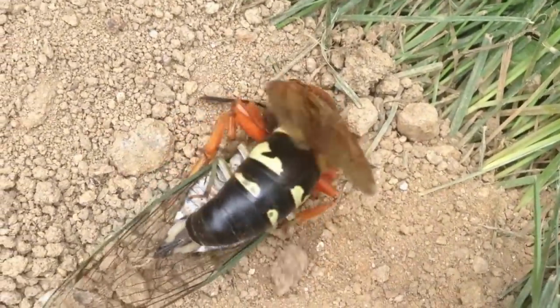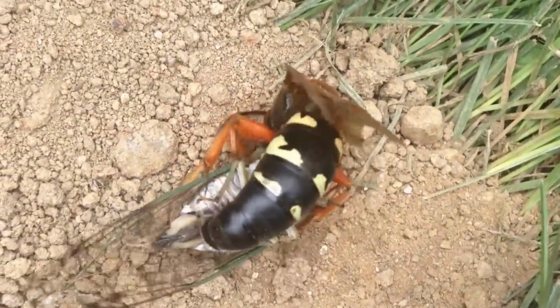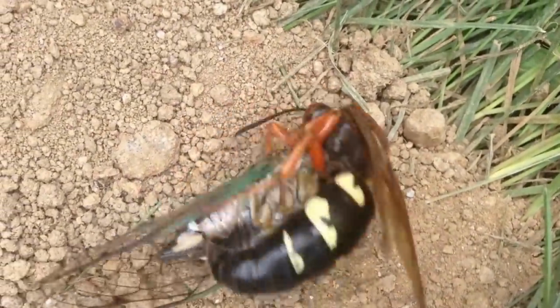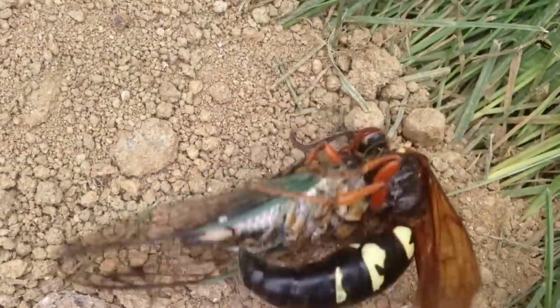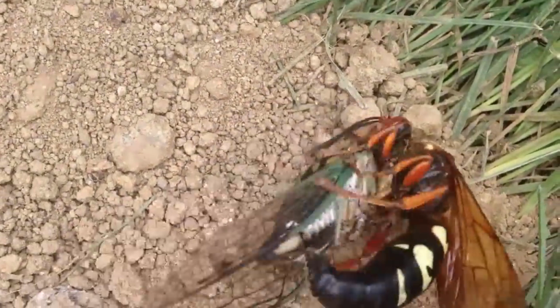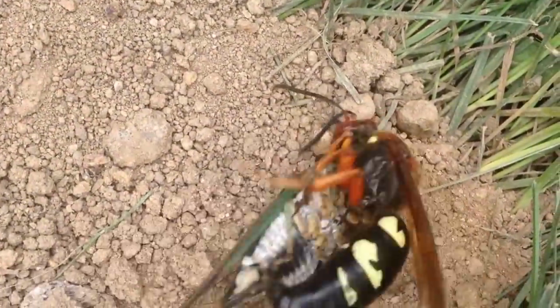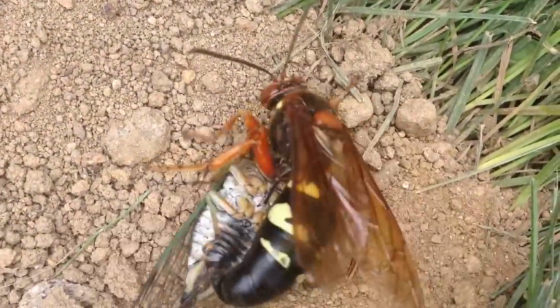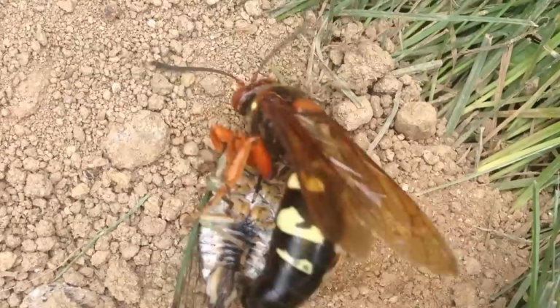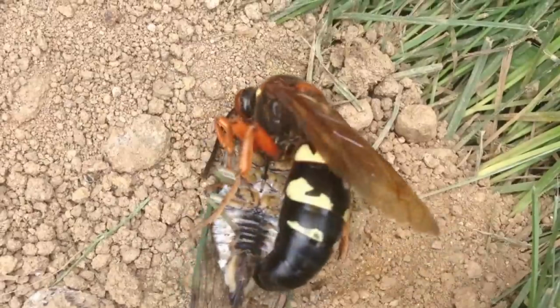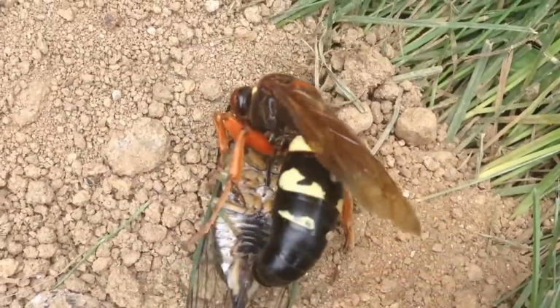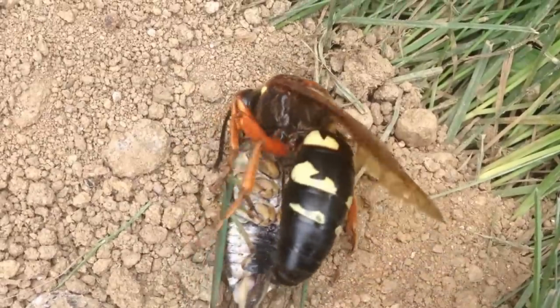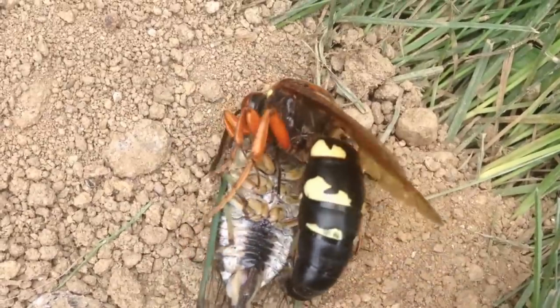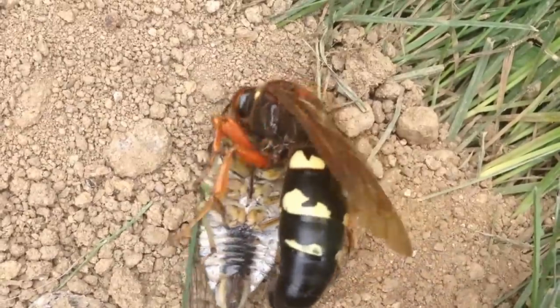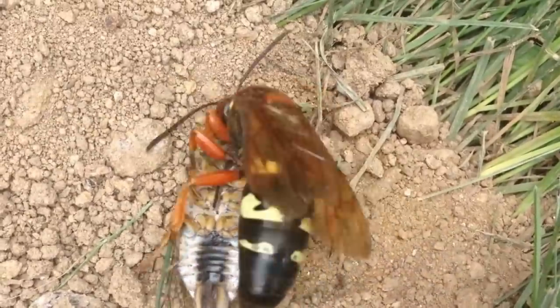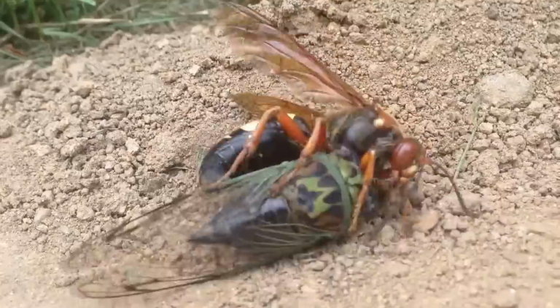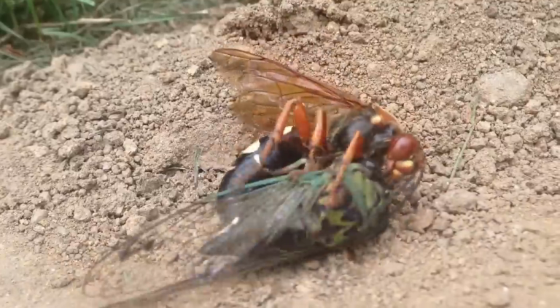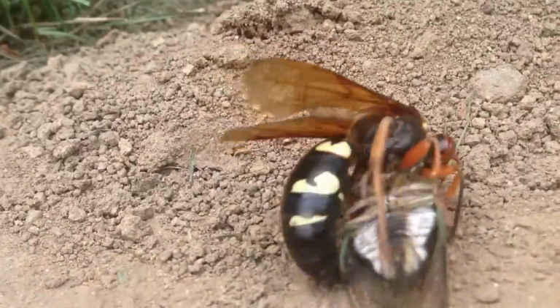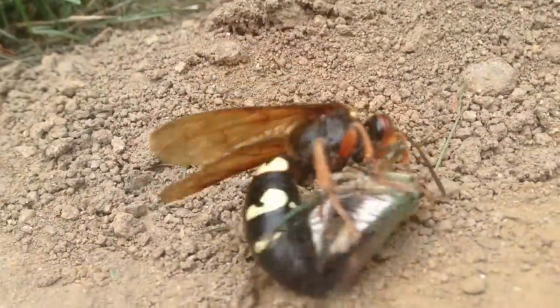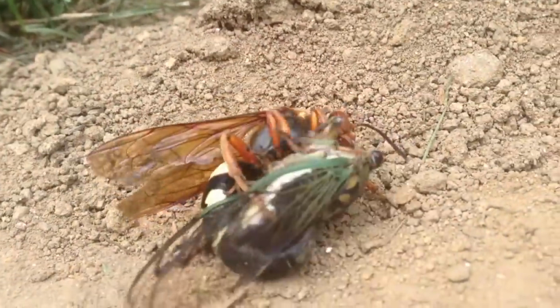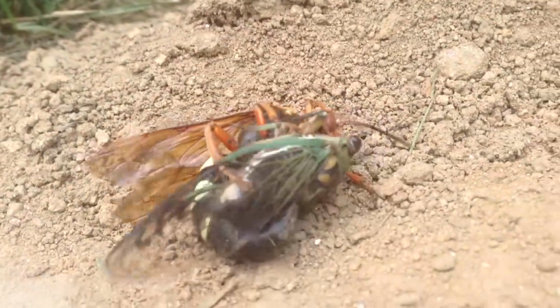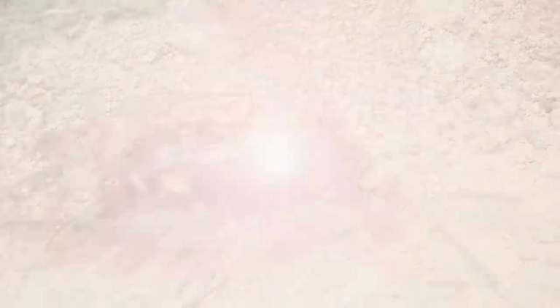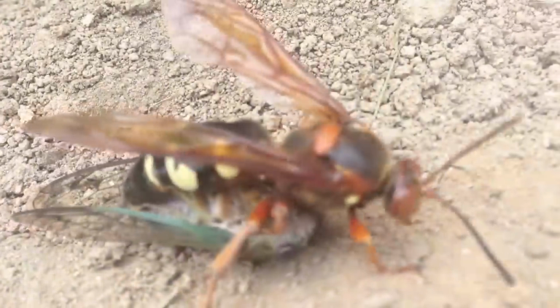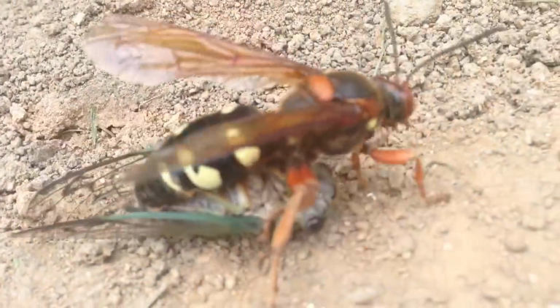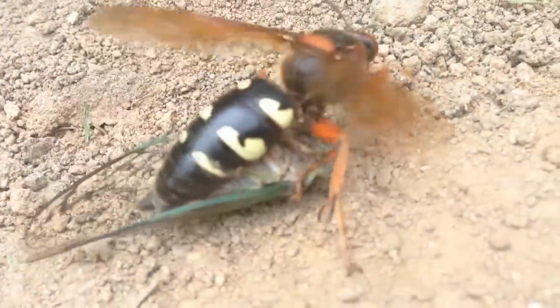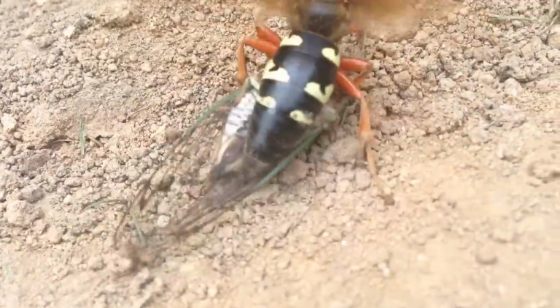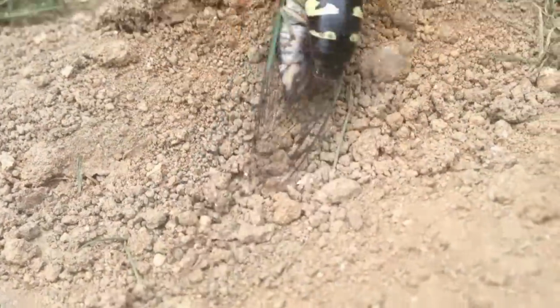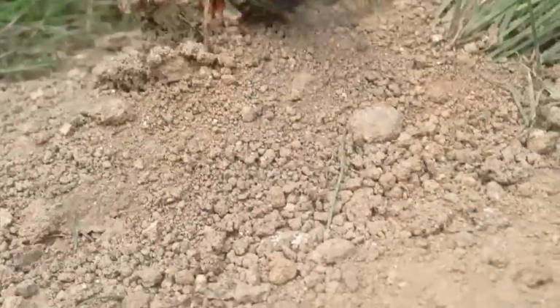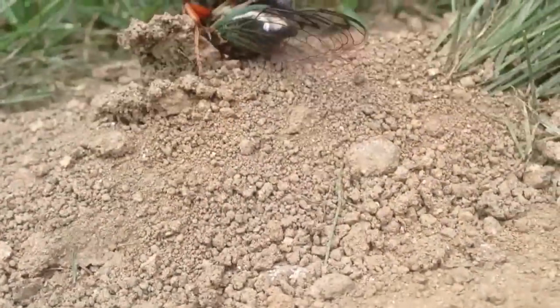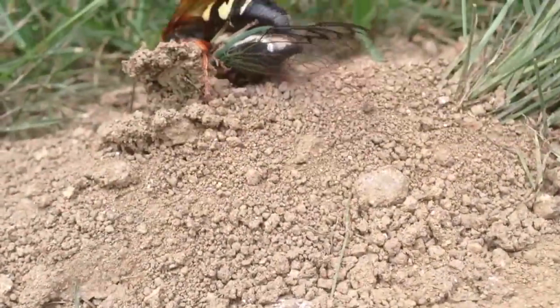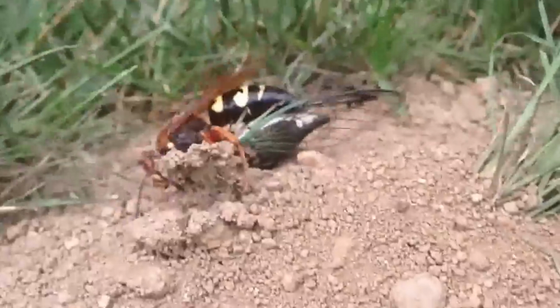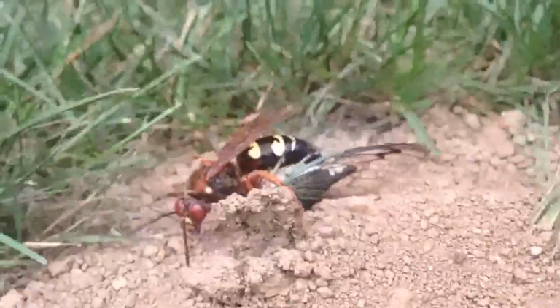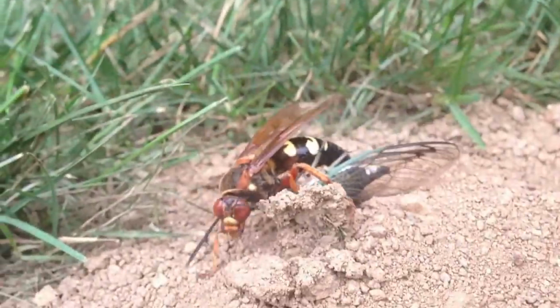This female wasp is actually preserving and paralyzing that cicada with its venom for the future generation to feed upon. Now, she will drag that cicada, which is basically knocked out, into her burrow.